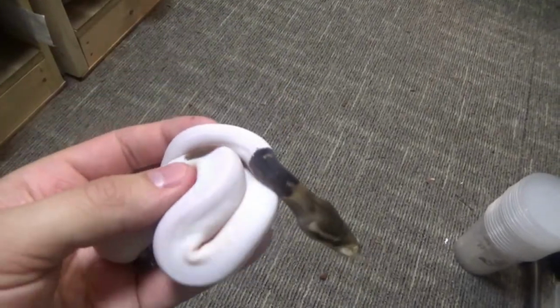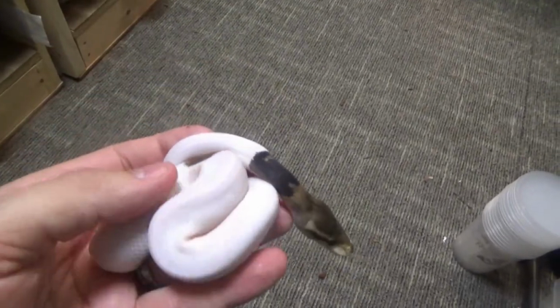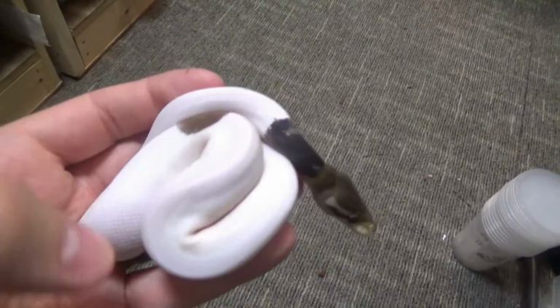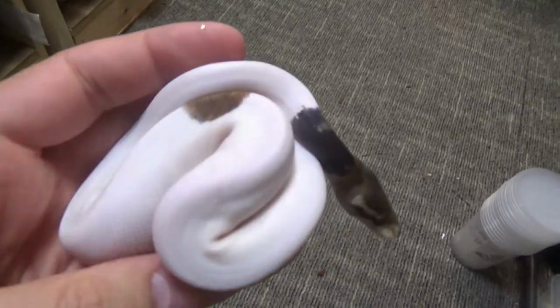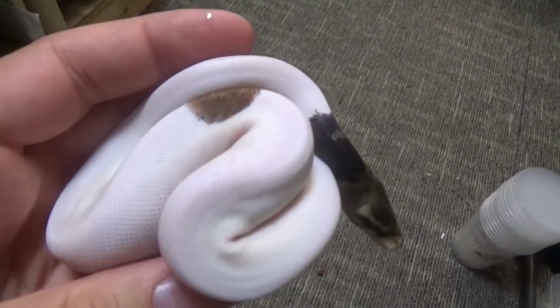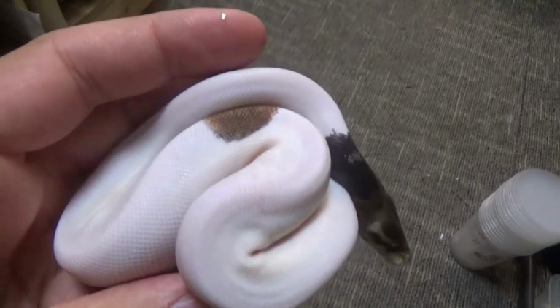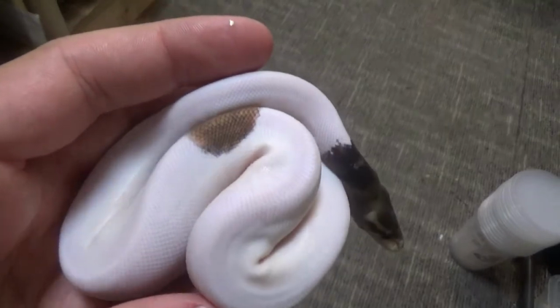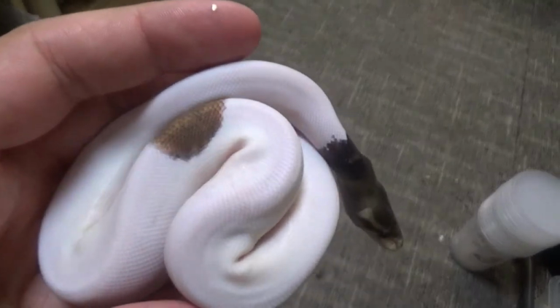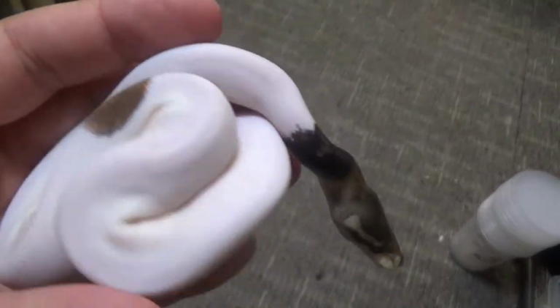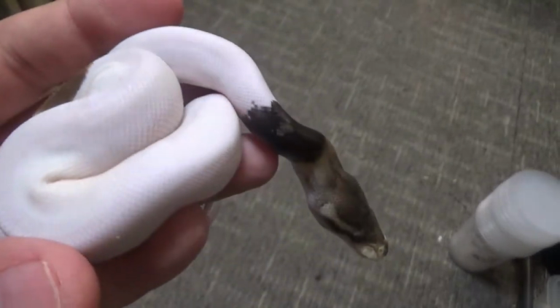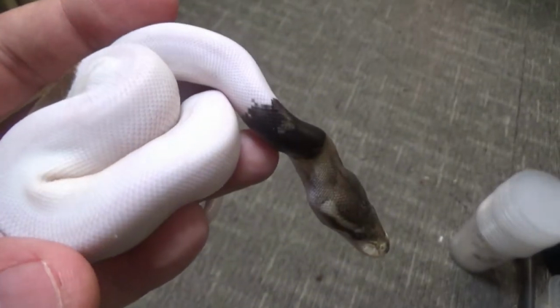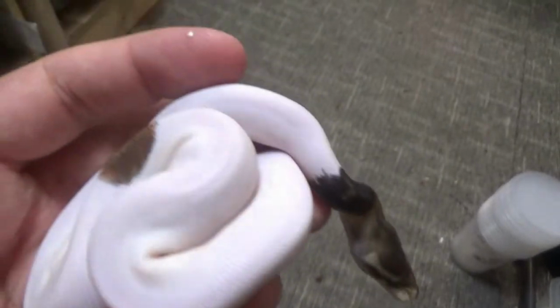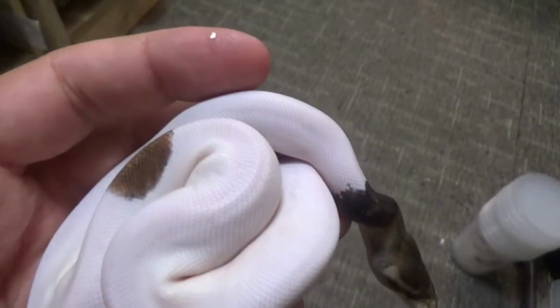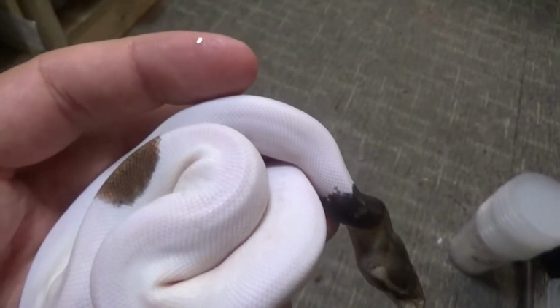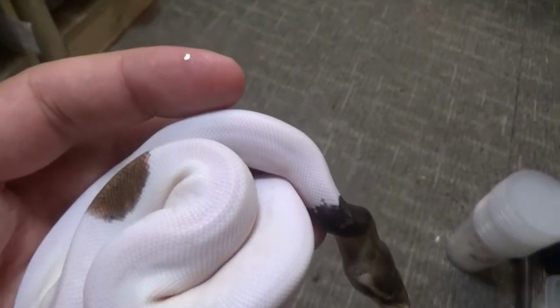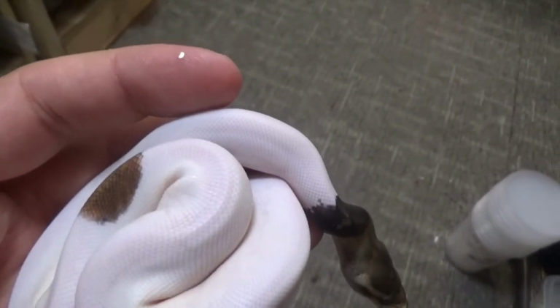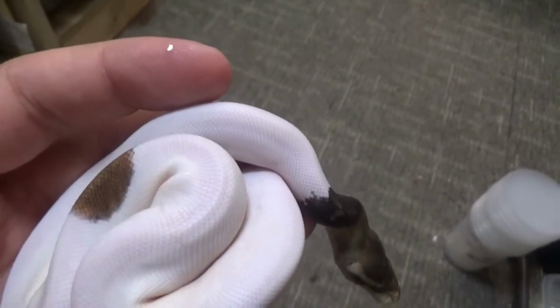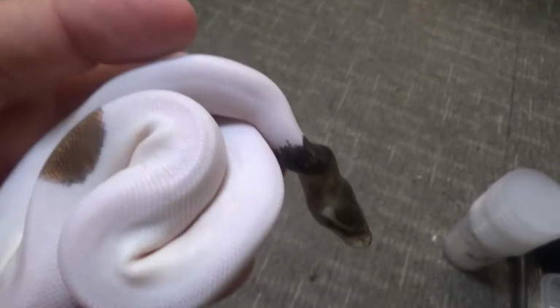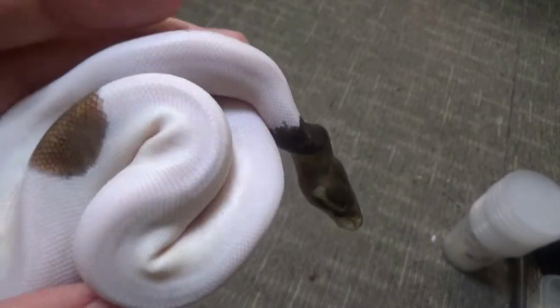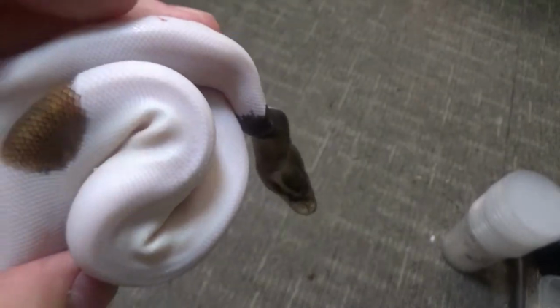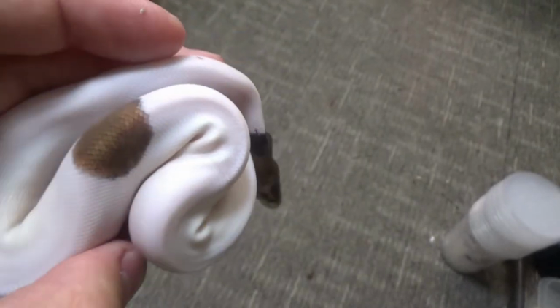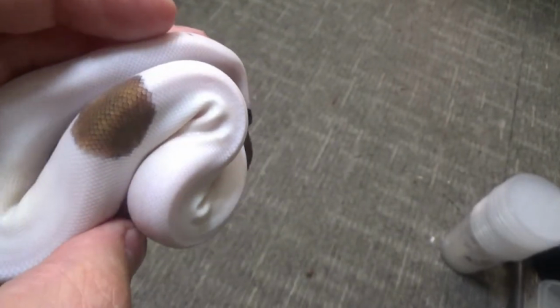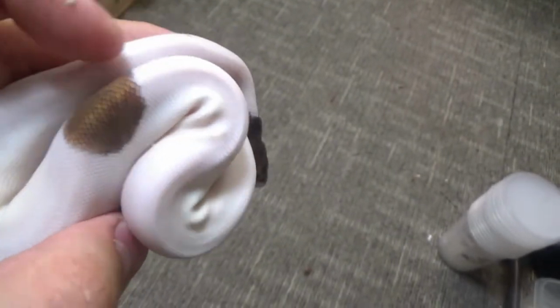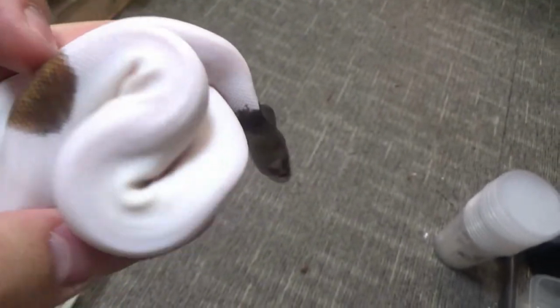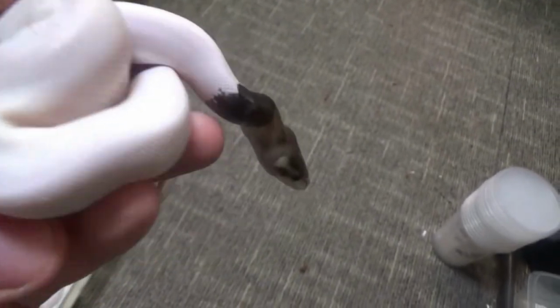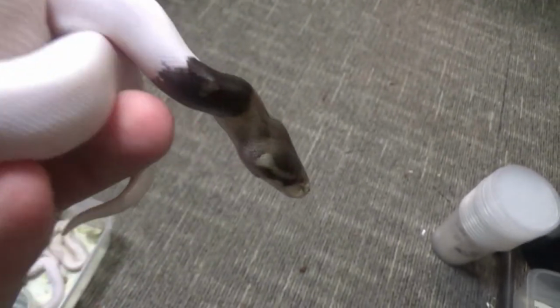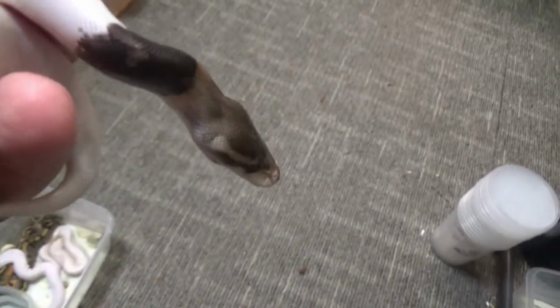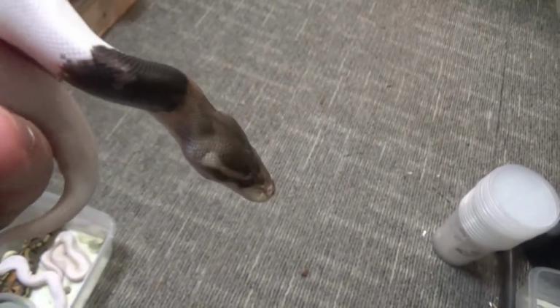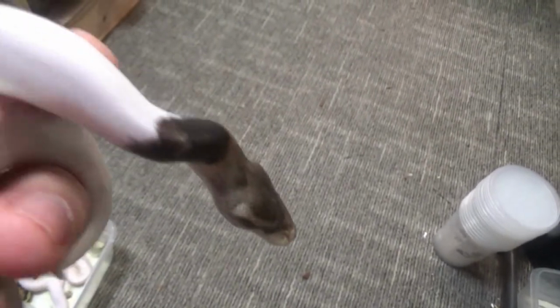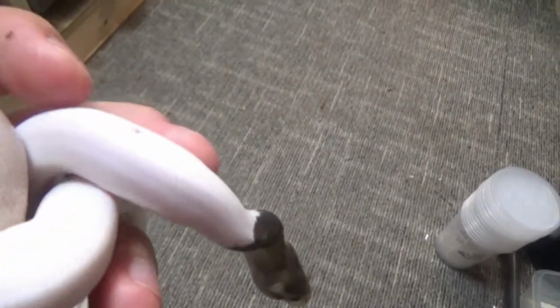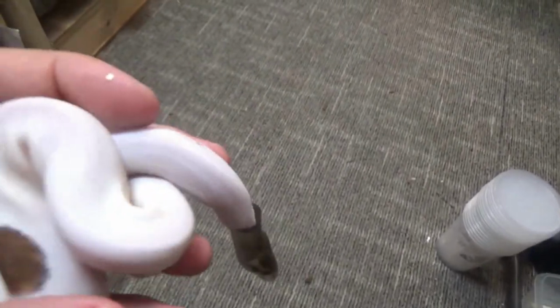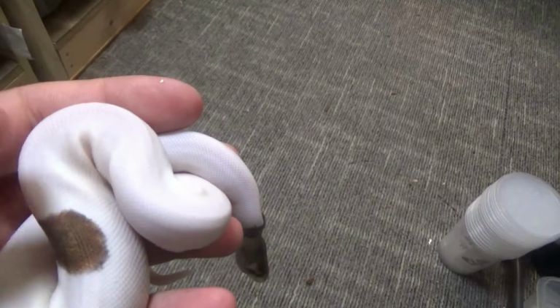The other cinnamon pied has not shed yet, so I'll probably wait till tomorrow. Hopefully it'll shed out, I'll sex them all, get them set up and start feeding them. Very, very excited about this clutch.